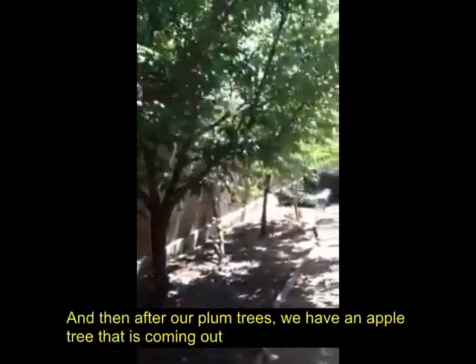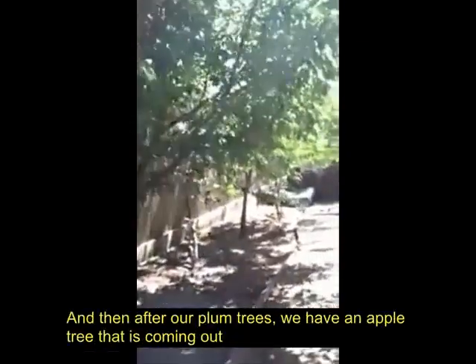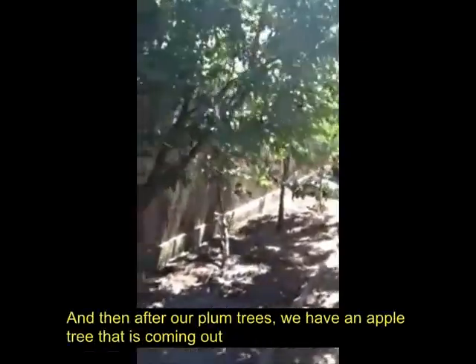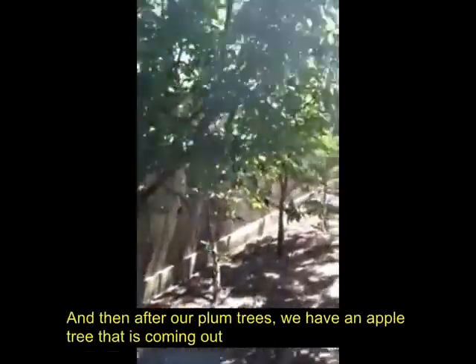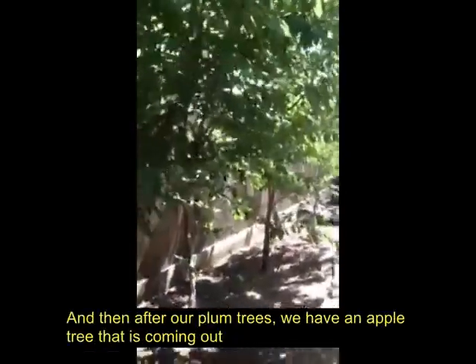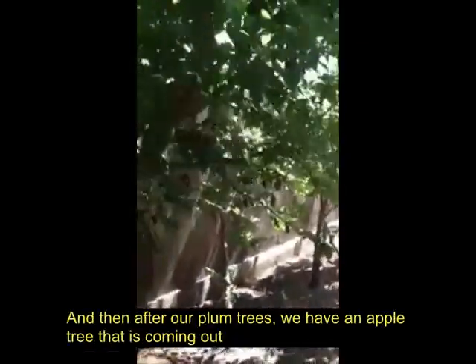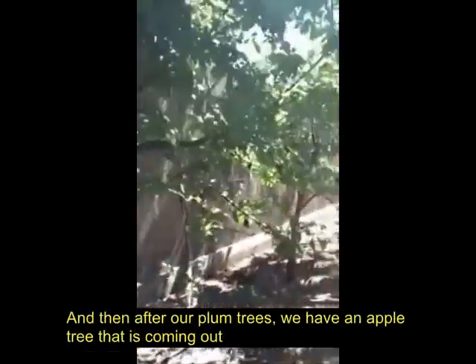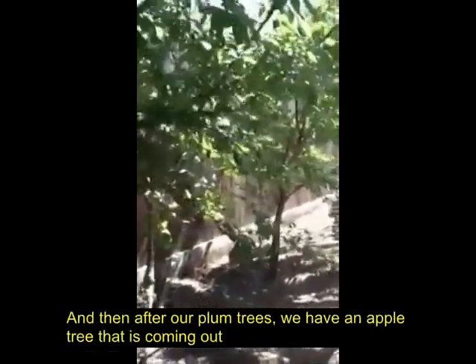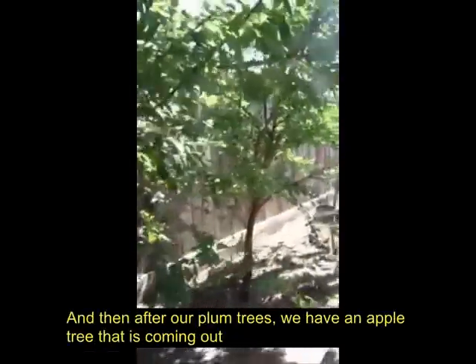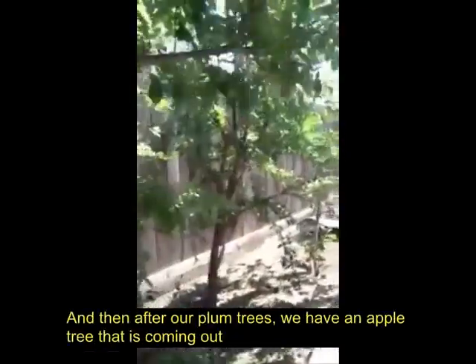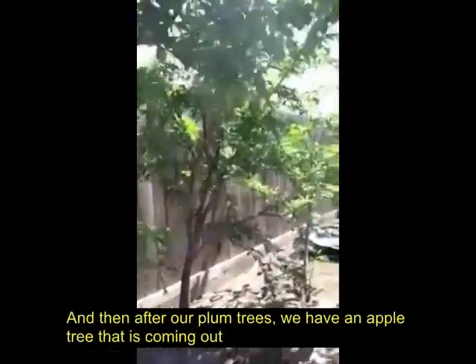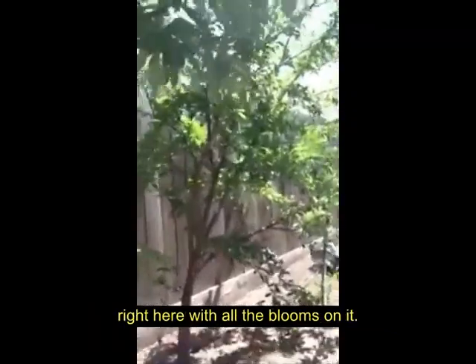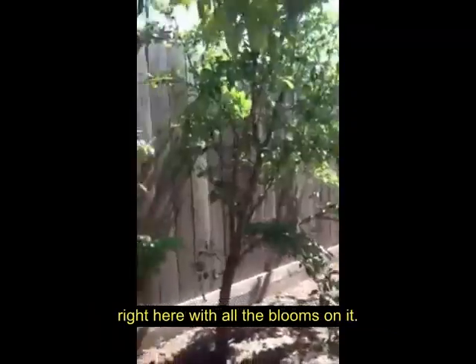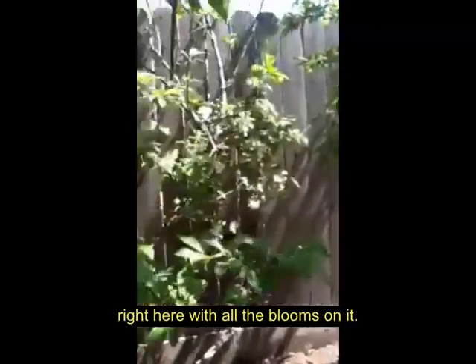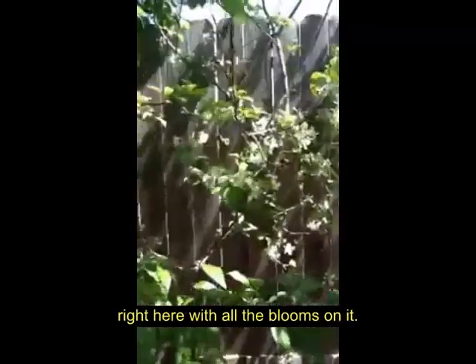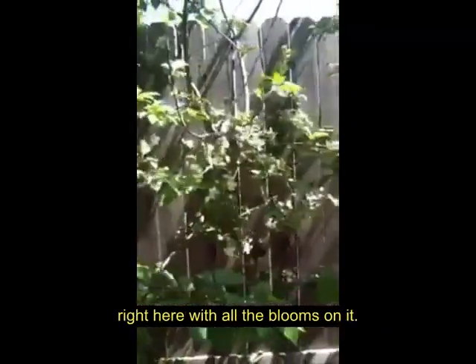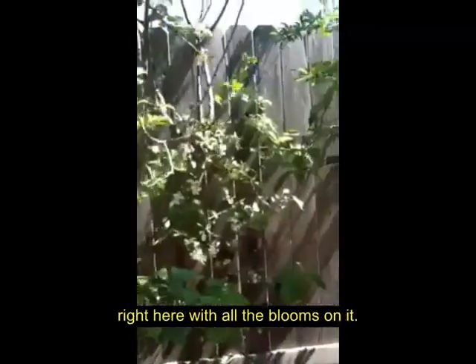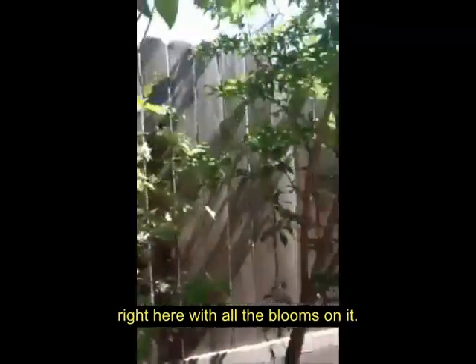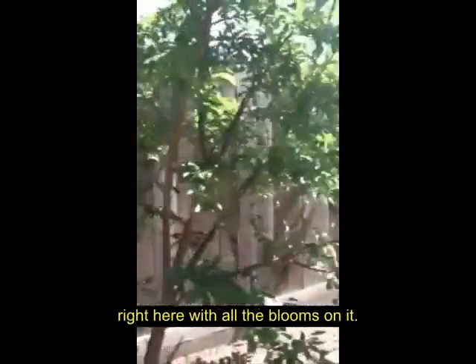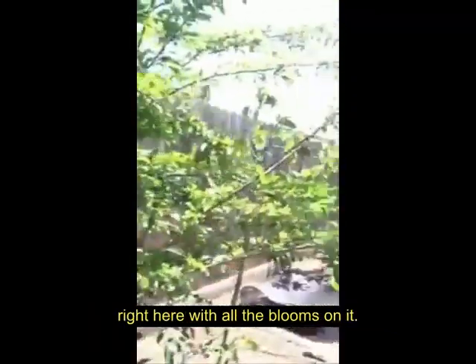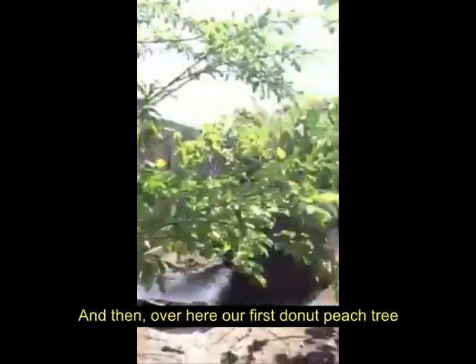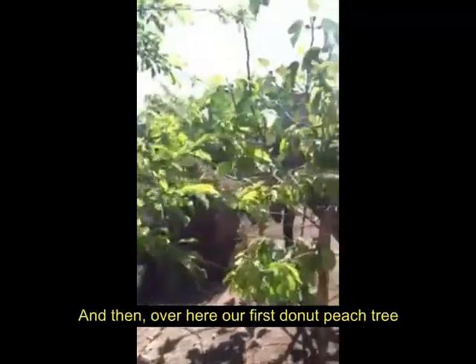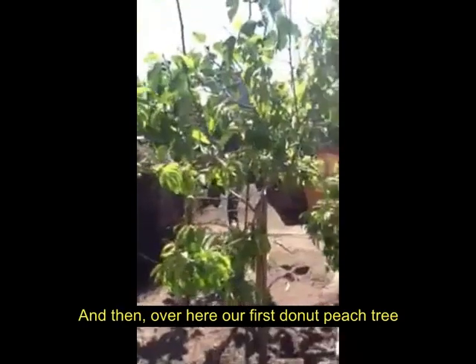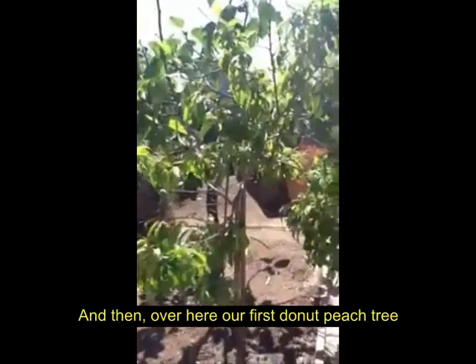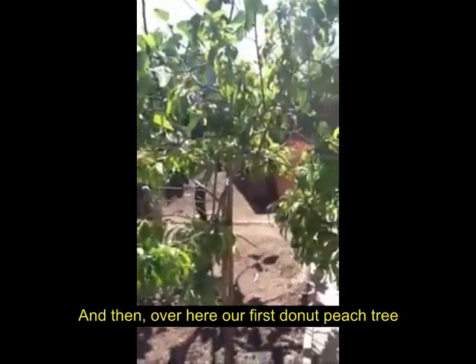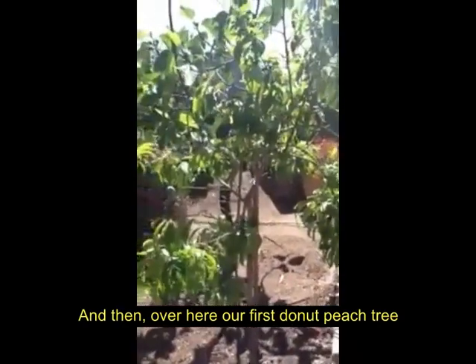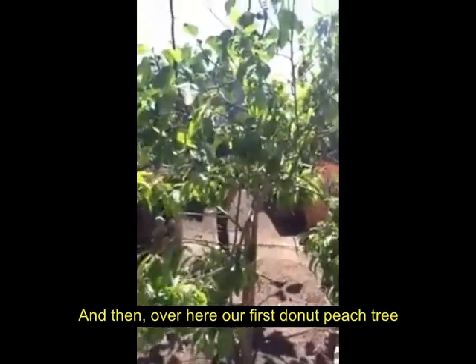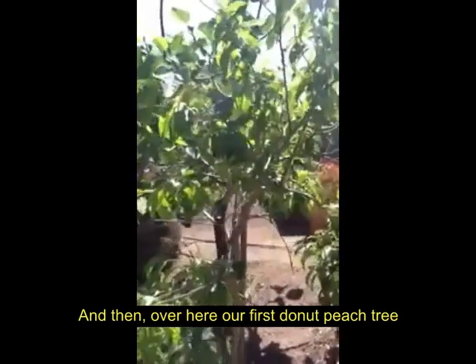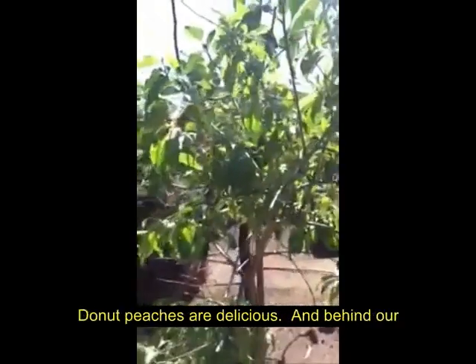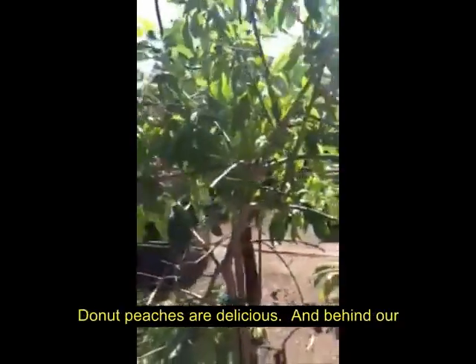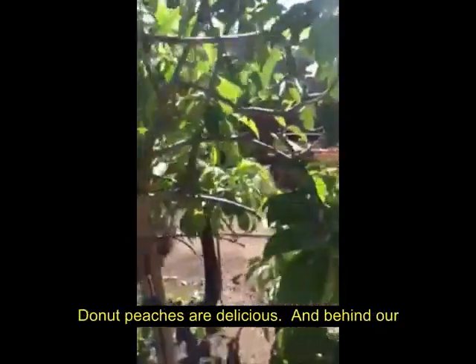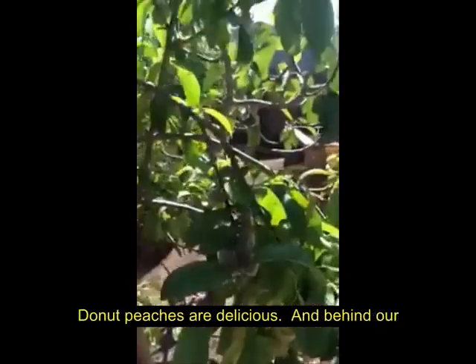And then after our plum trees, we have an apple tree that's coming out right here with all the blooms on it. And then over here, we have our first donut peach tree. Donut peaches are delicious.